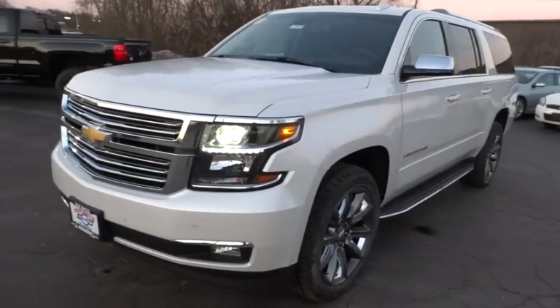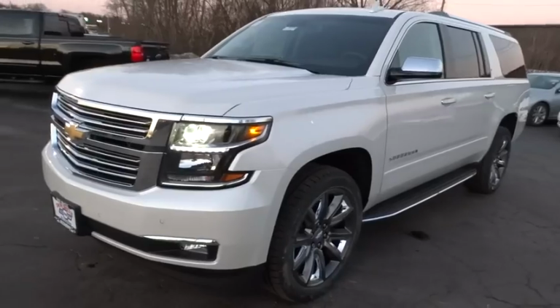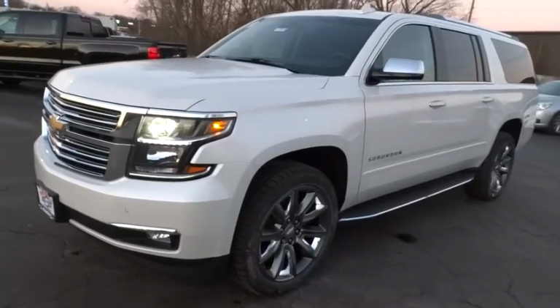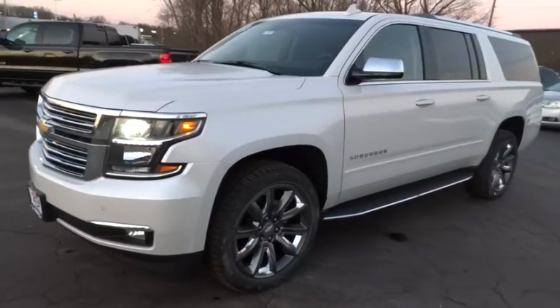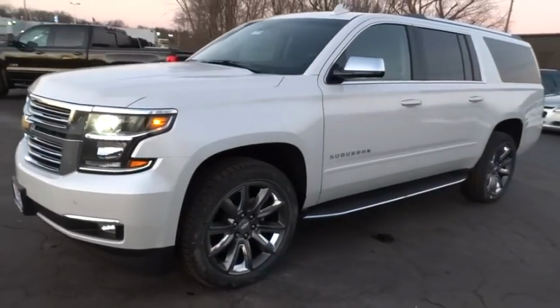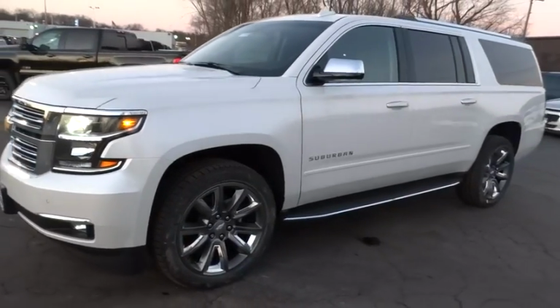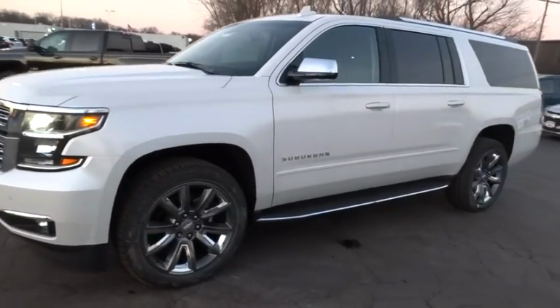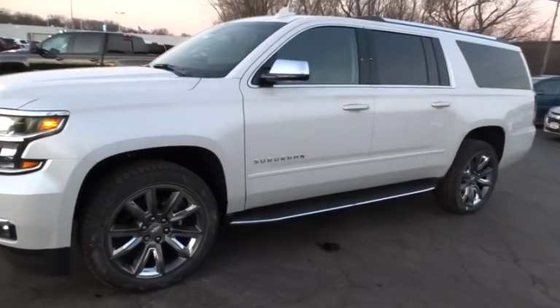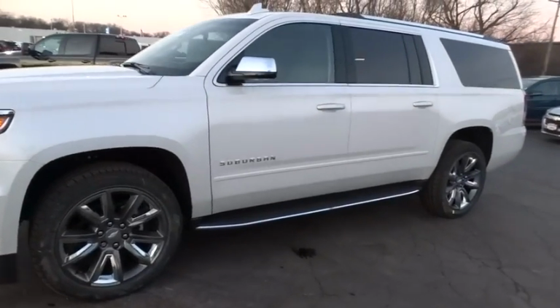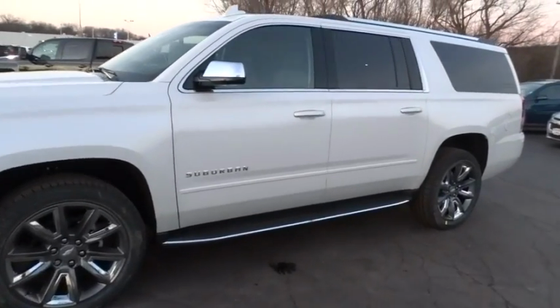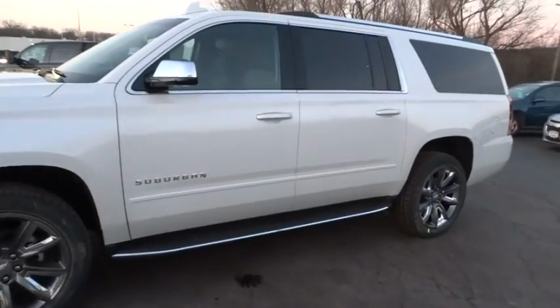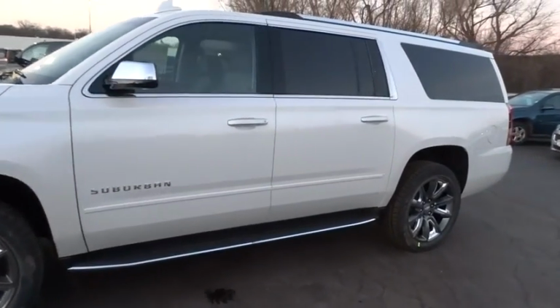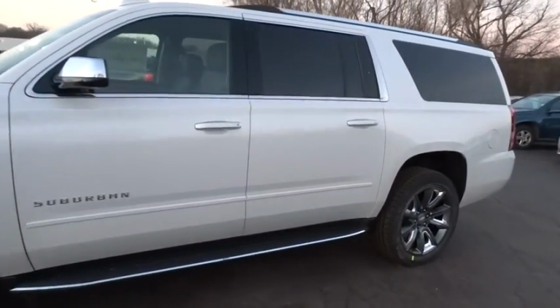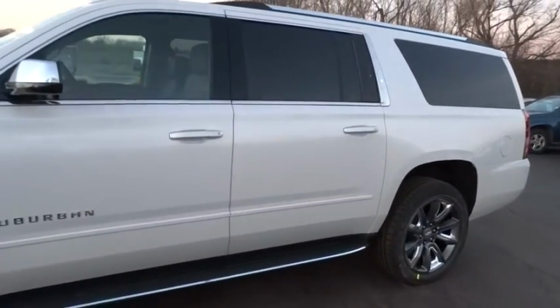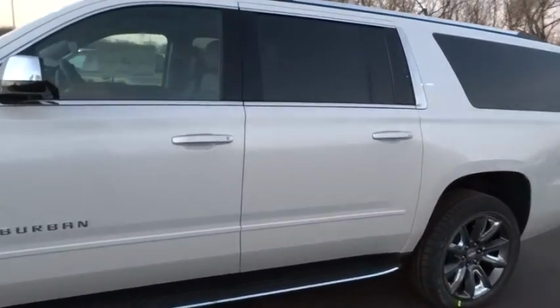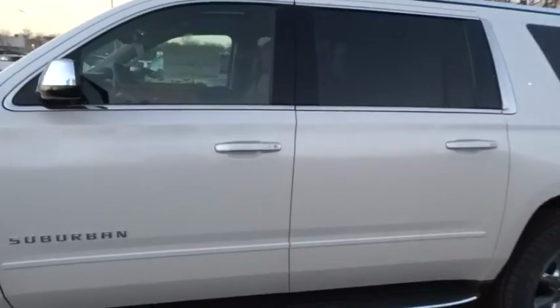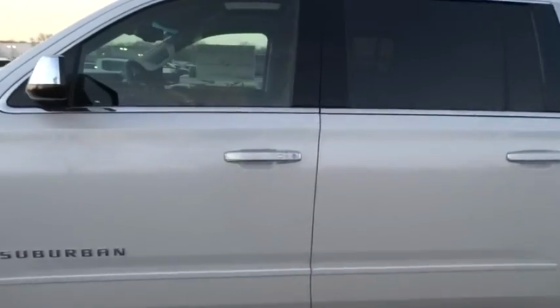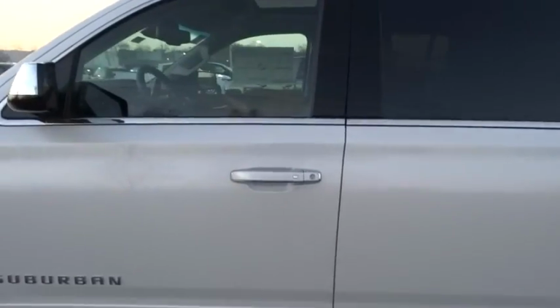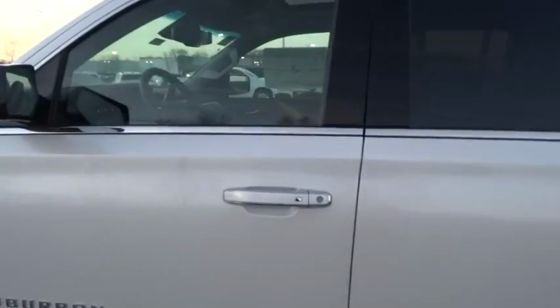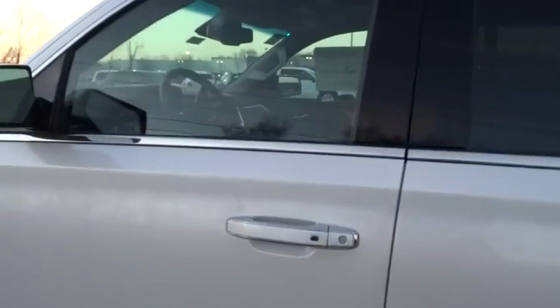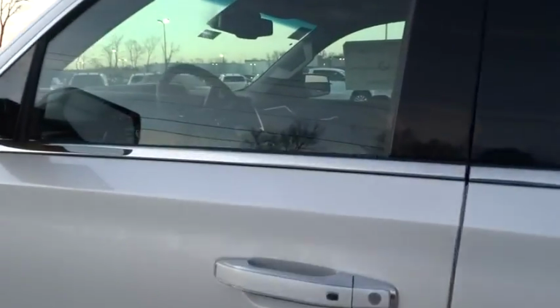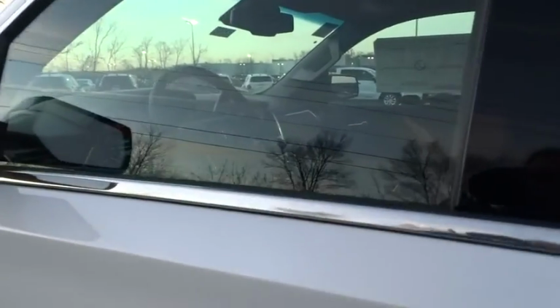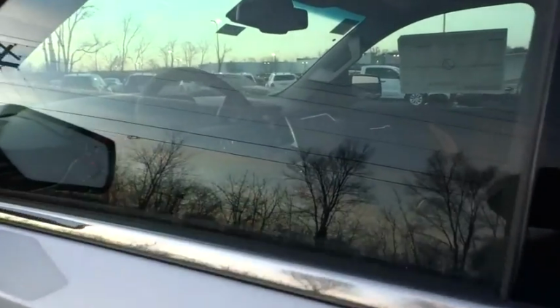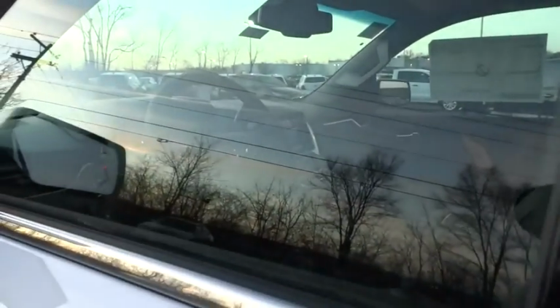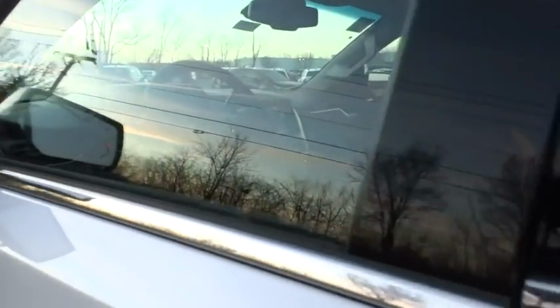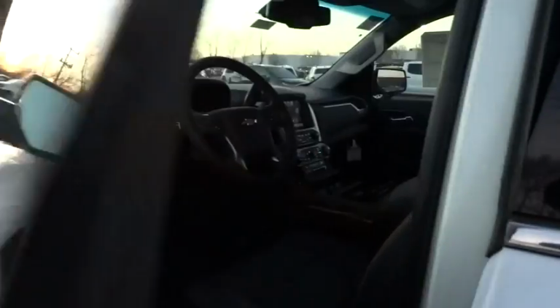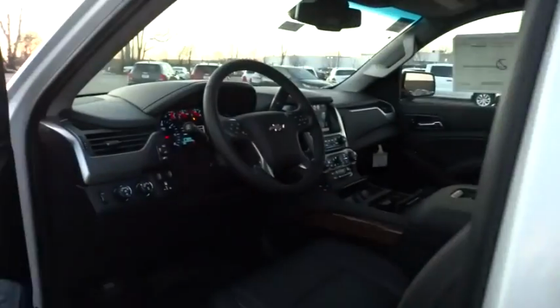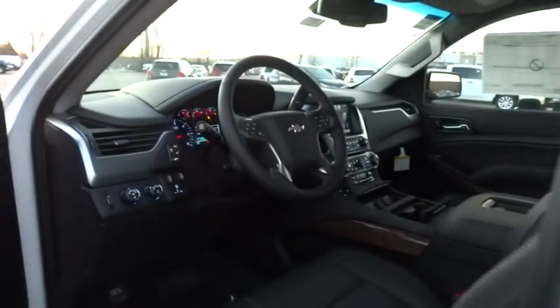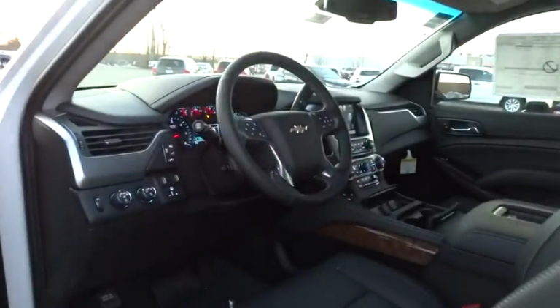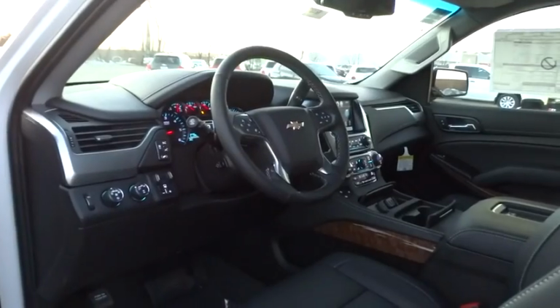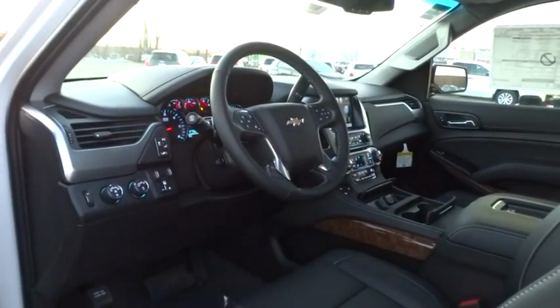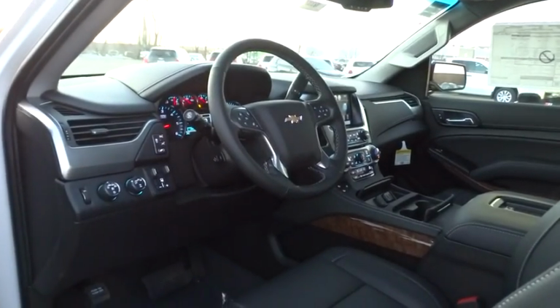Here are some of this vehicle's great options: remote engine start, stability control, traction control, steering wheel audio controls, keyless entry, anti-lock braking system, tow hitch, power liftgate.